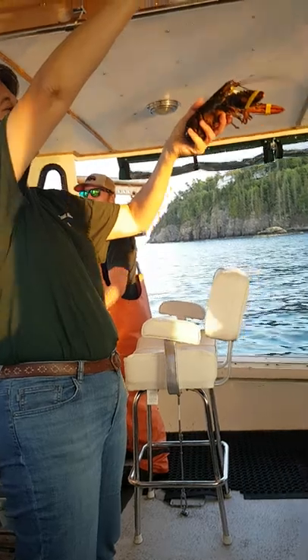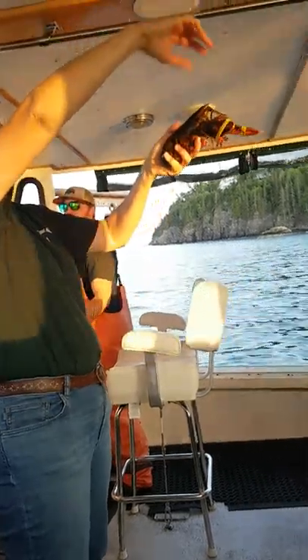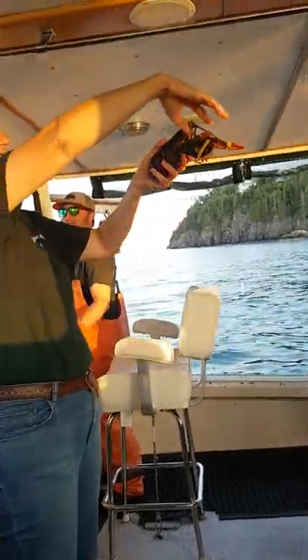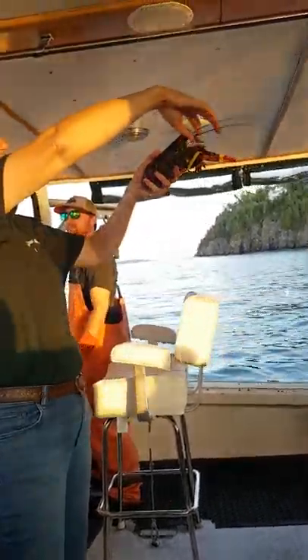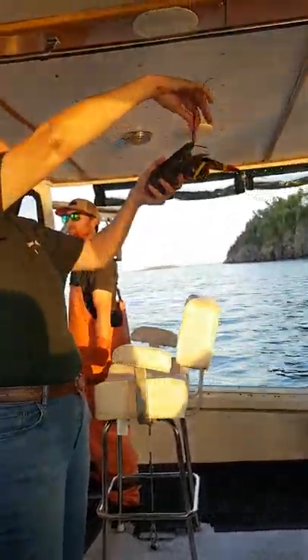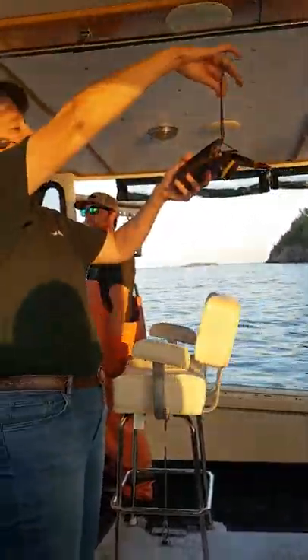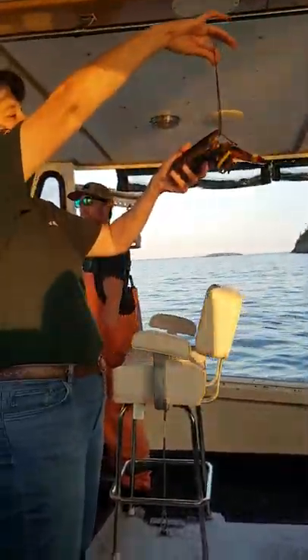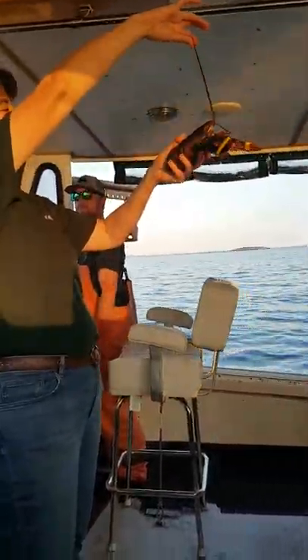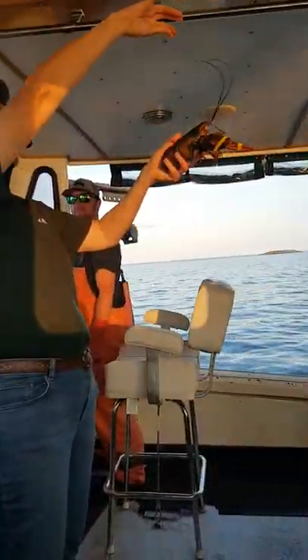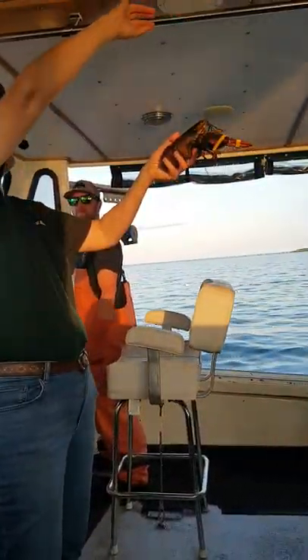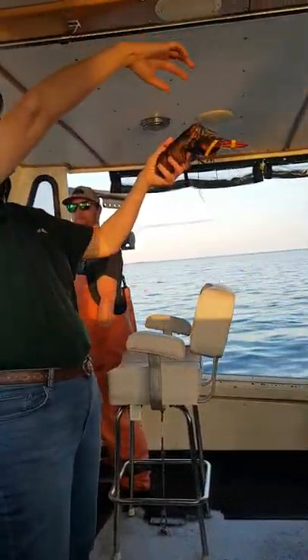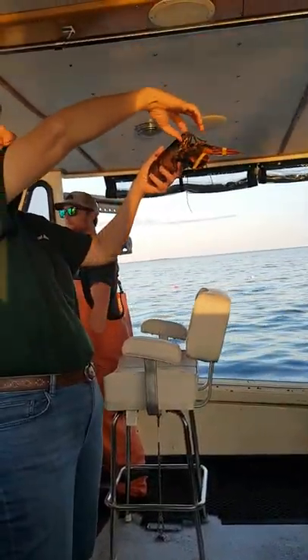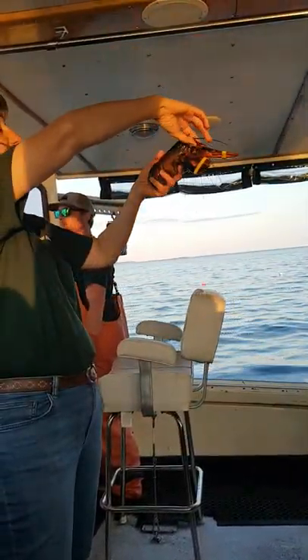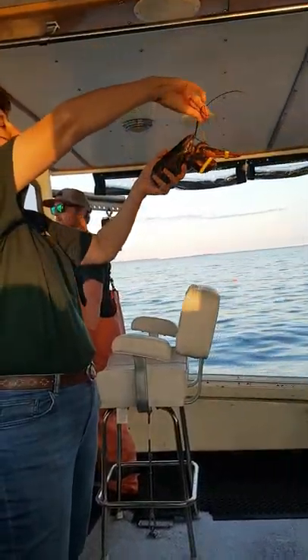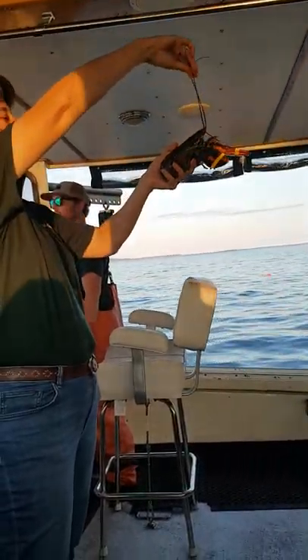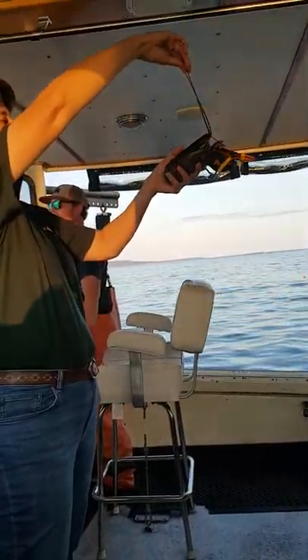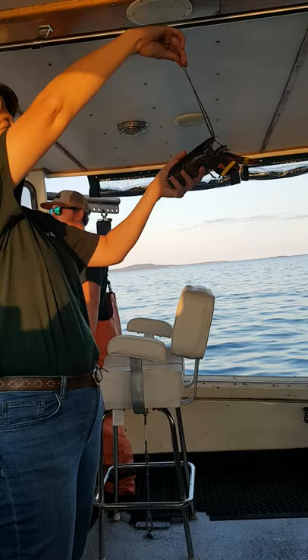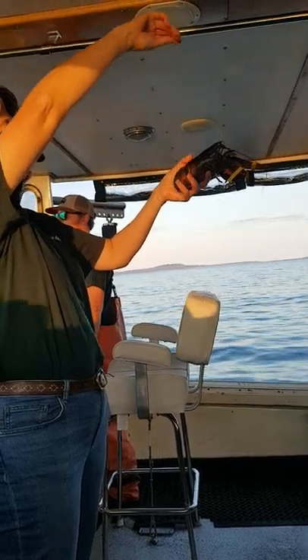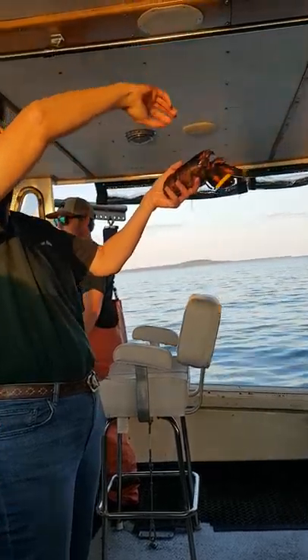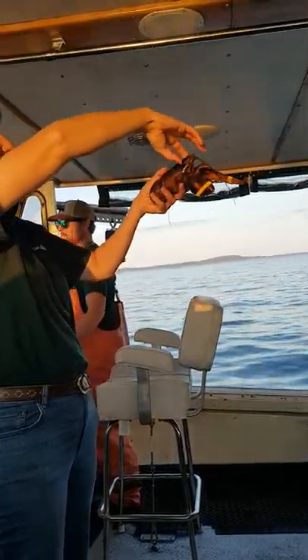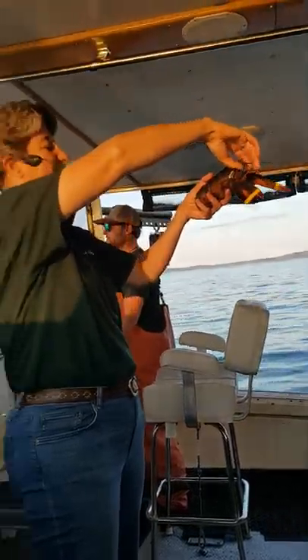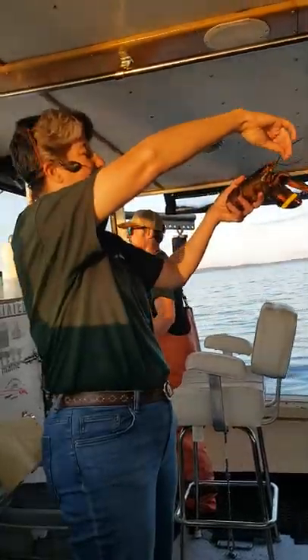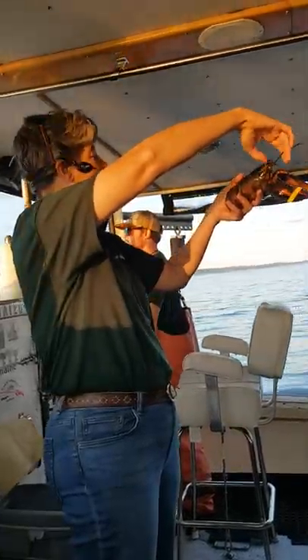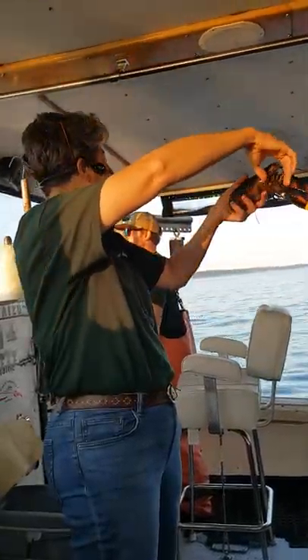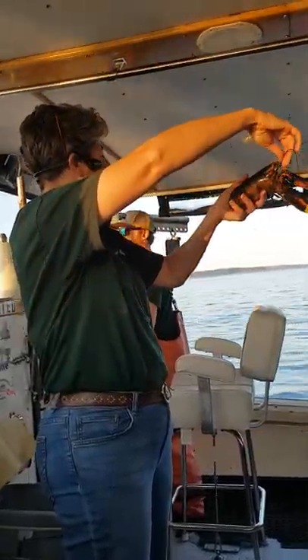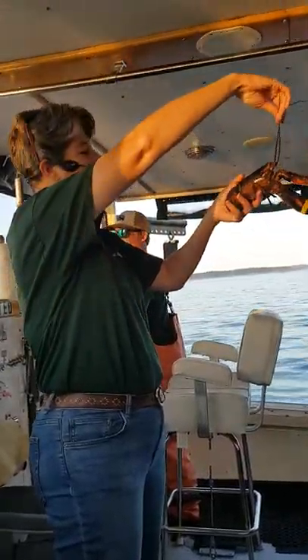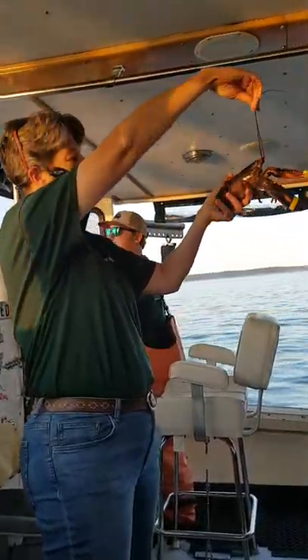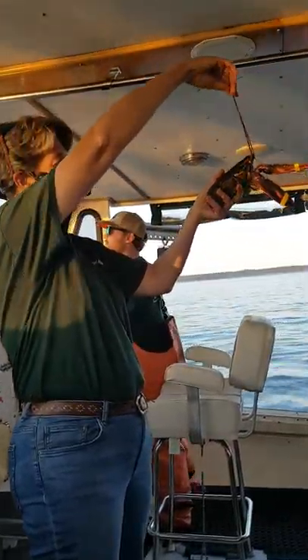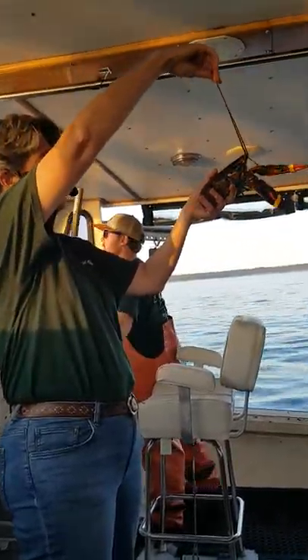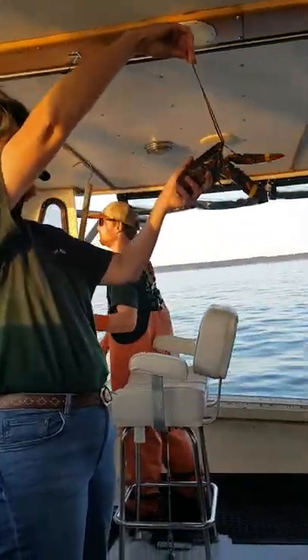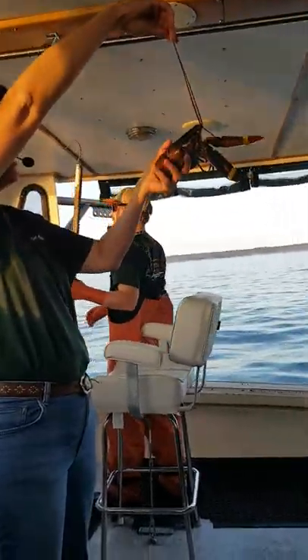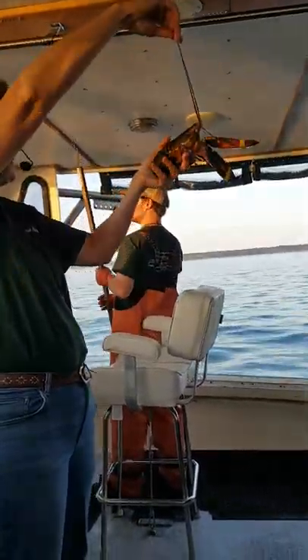Two very large antennas. These things are great for feeling around at the bottom of the ocean. They're looking for places to hide, and also looking for a little tasty treat to eat.